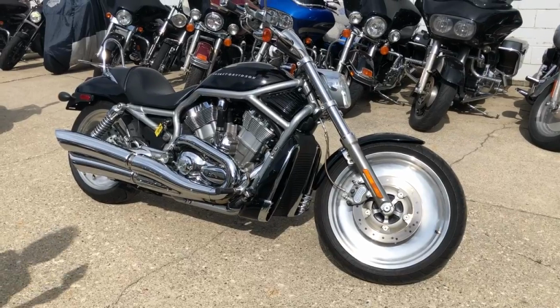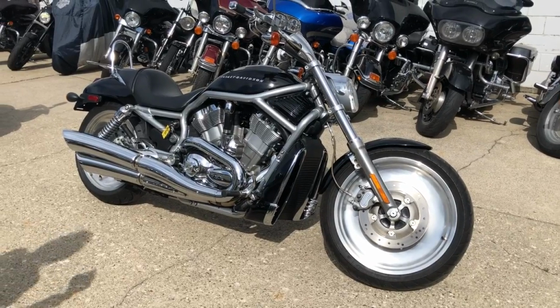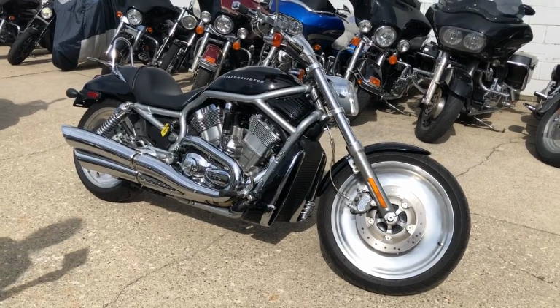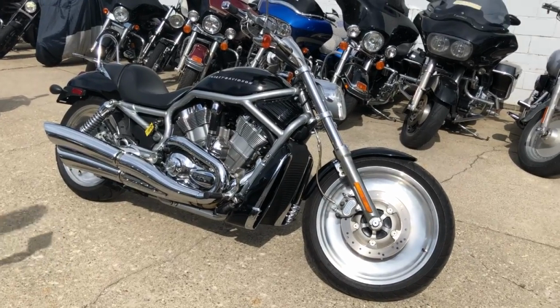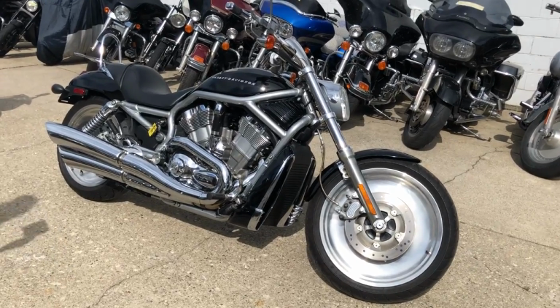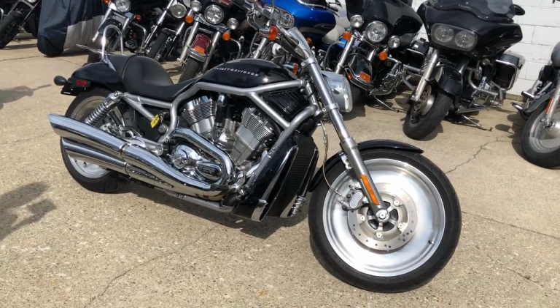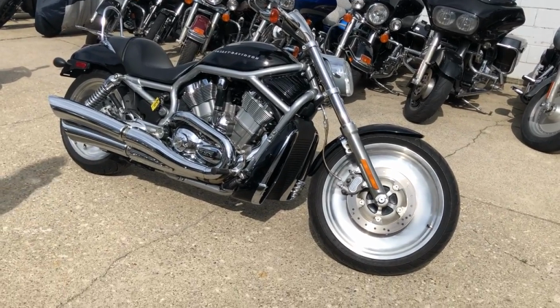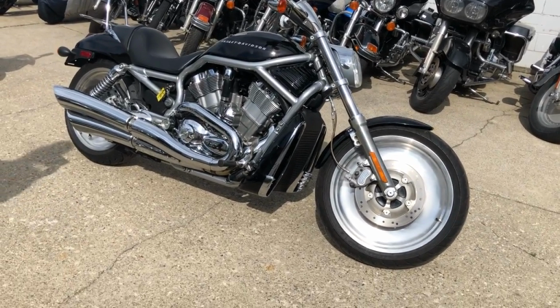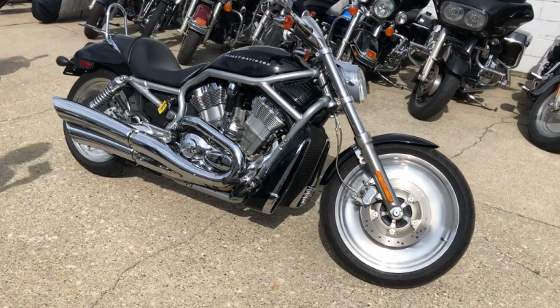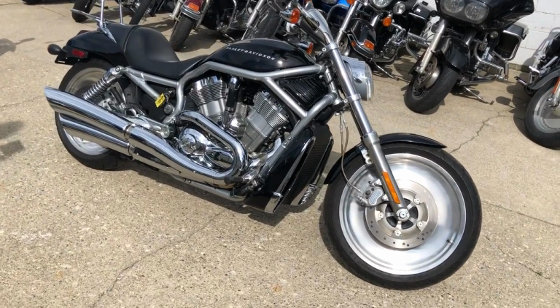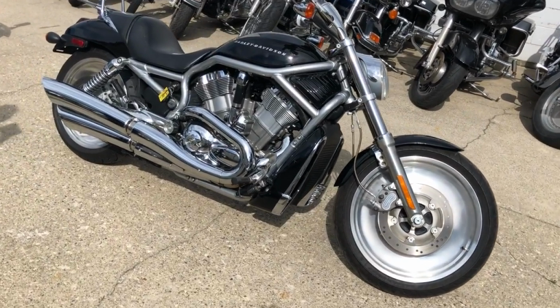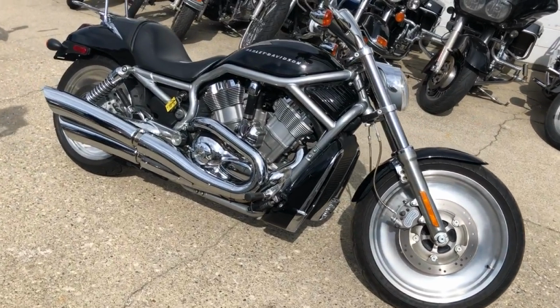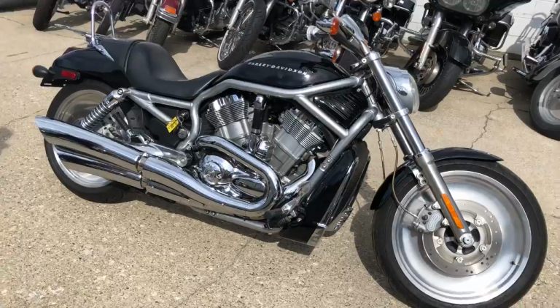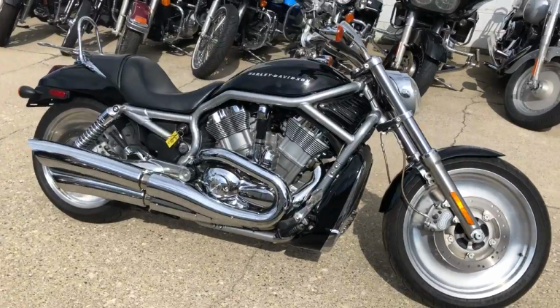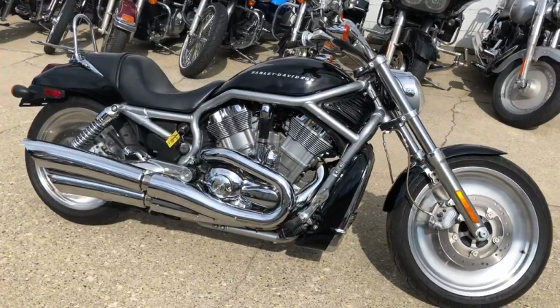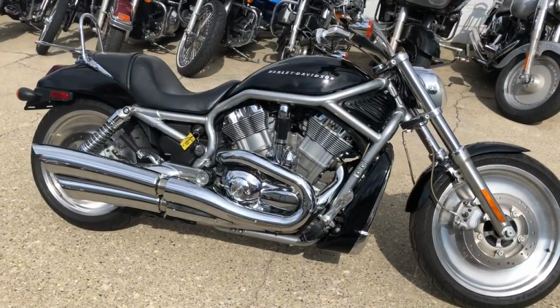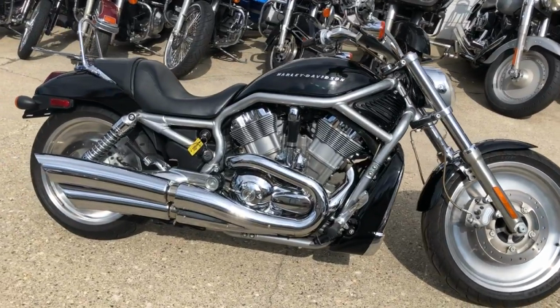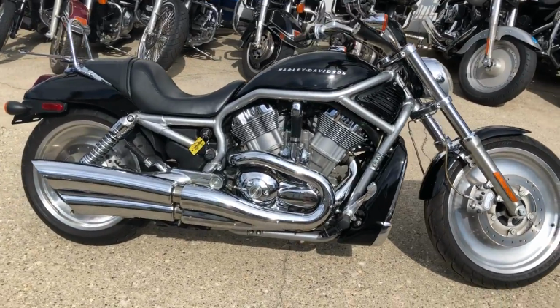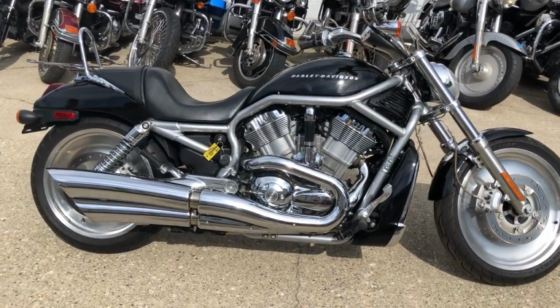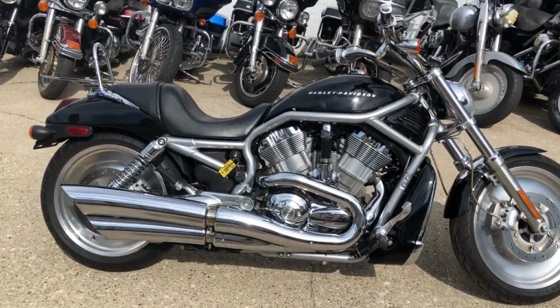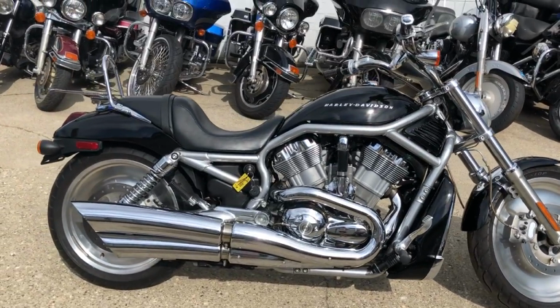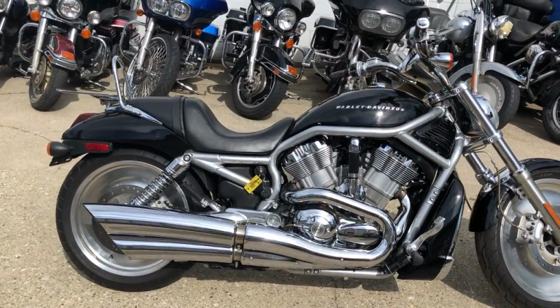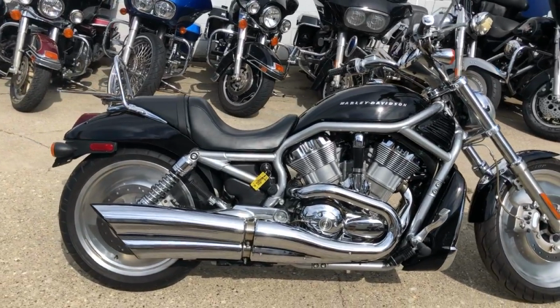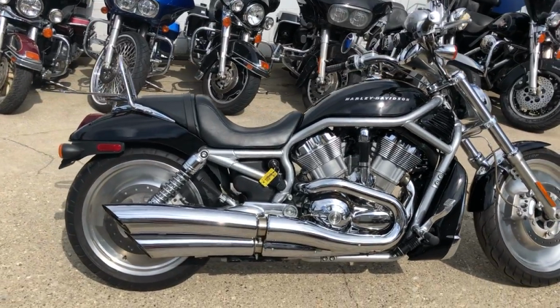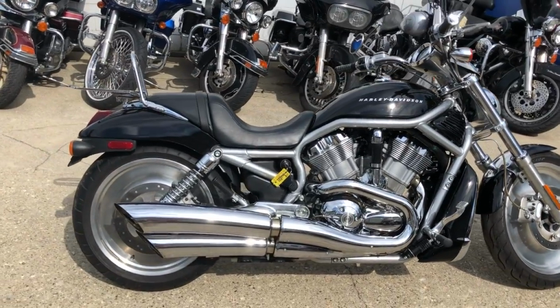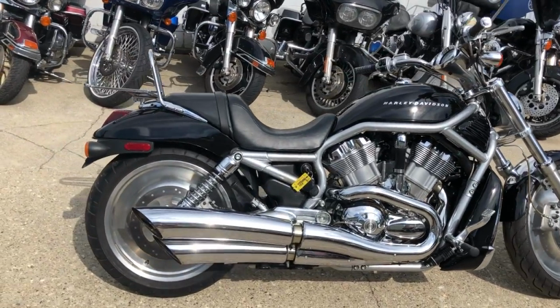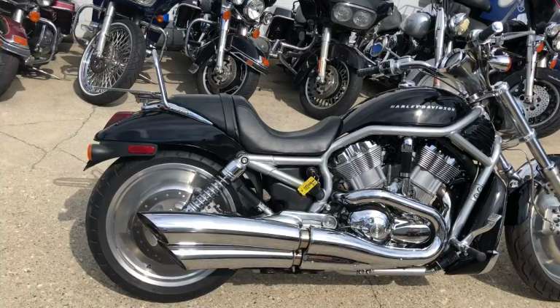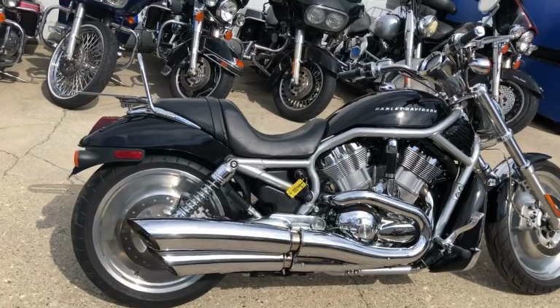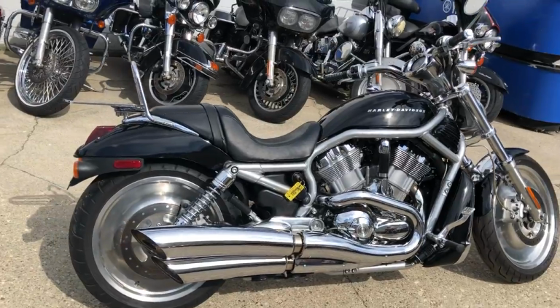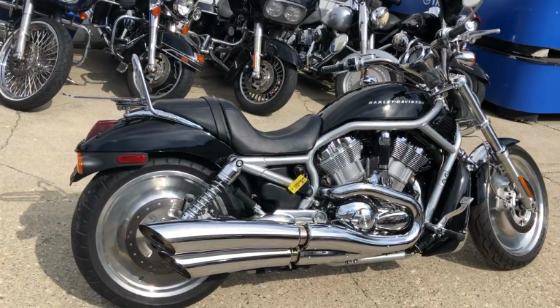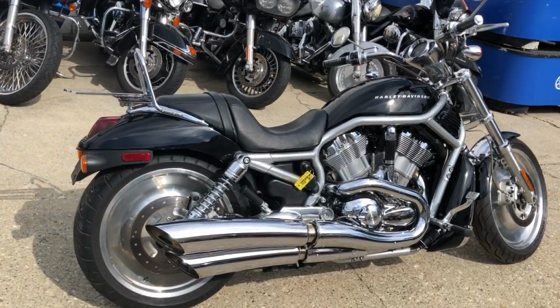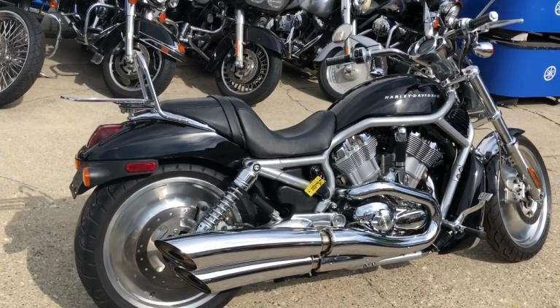Approval Power Sports here. We have new bikes that we just got in. This one is a used Harley V-Rod for sale with only 11,414 miles. This one is clean.